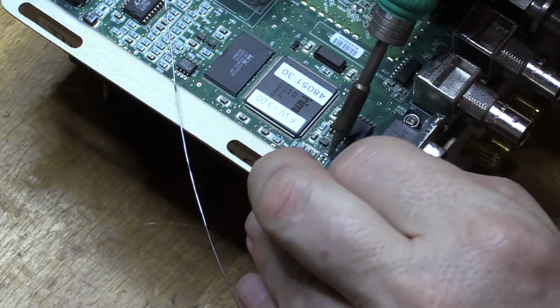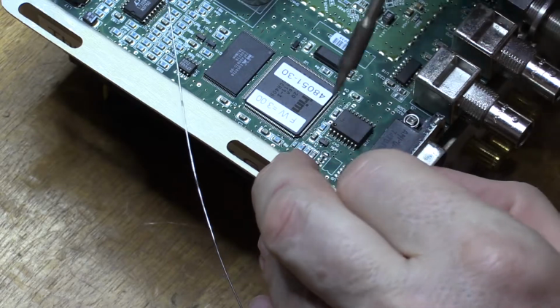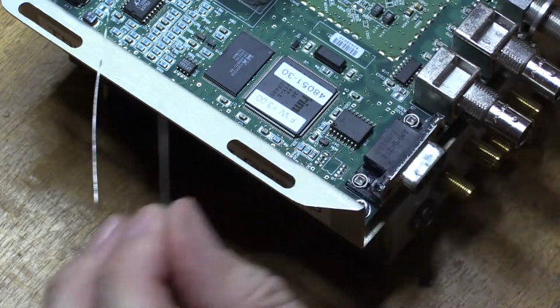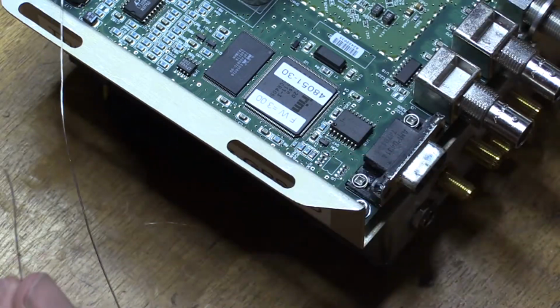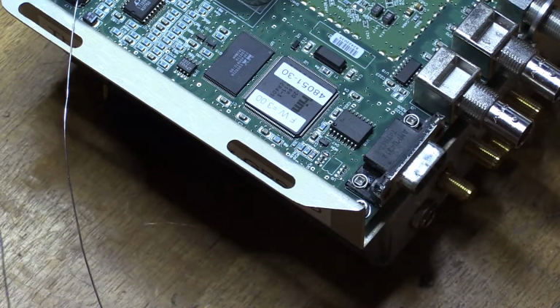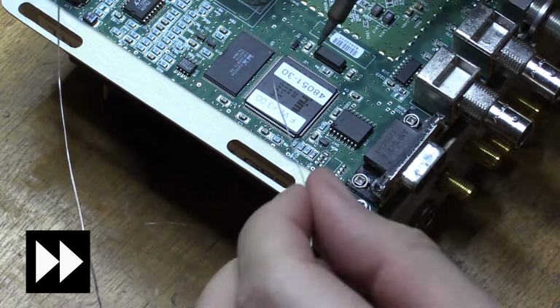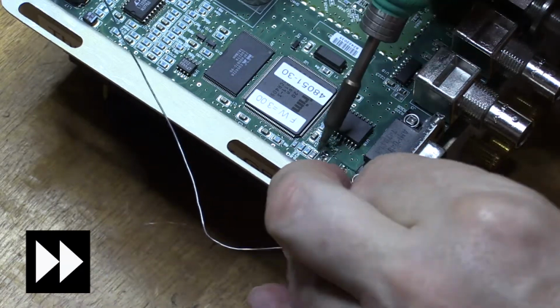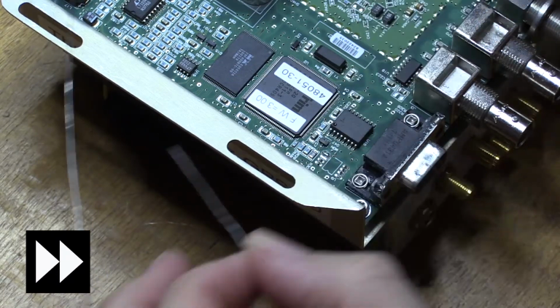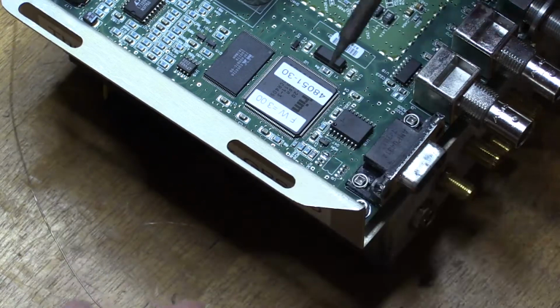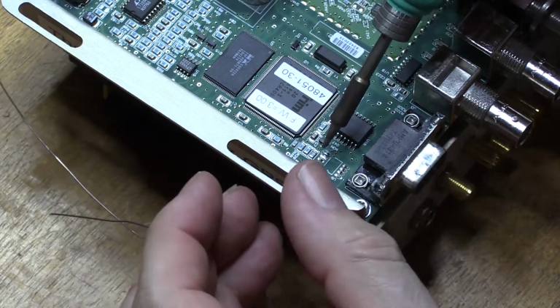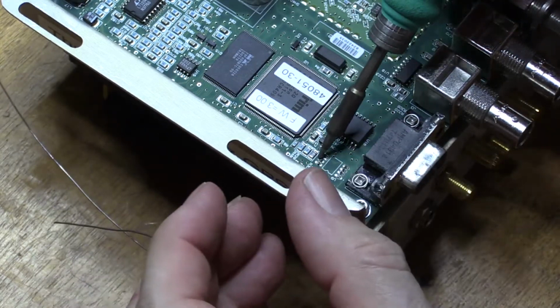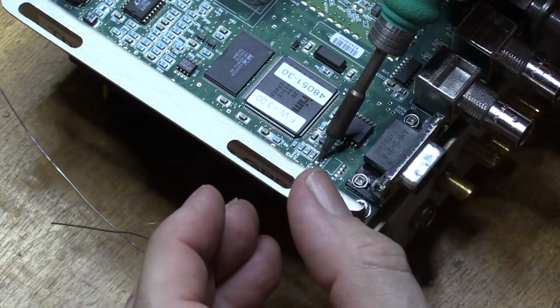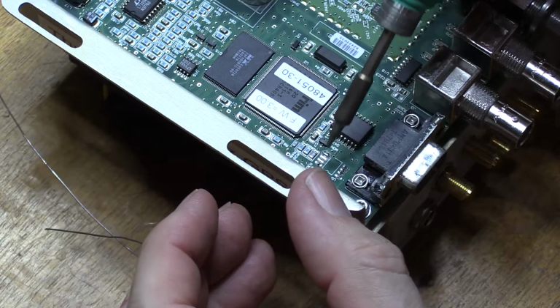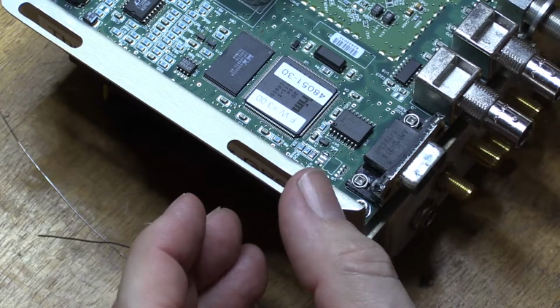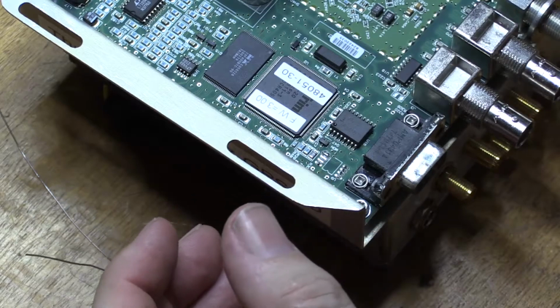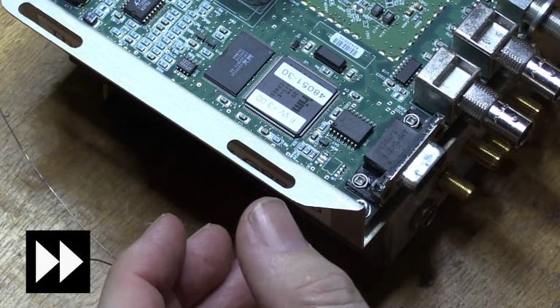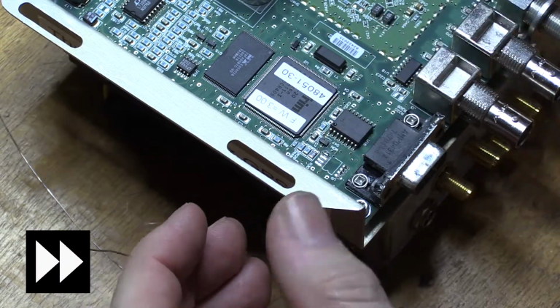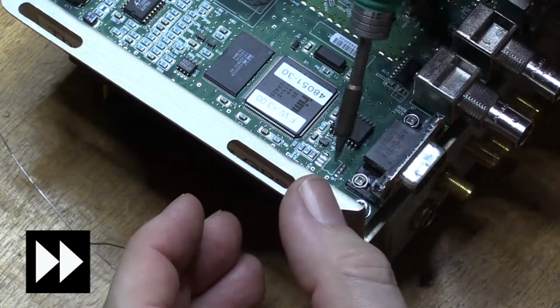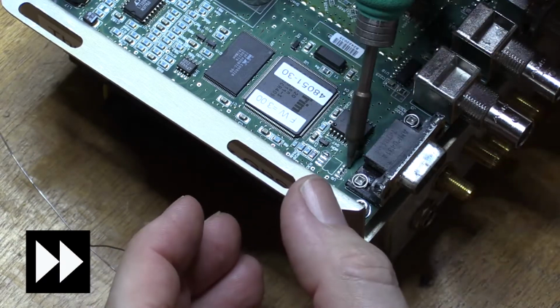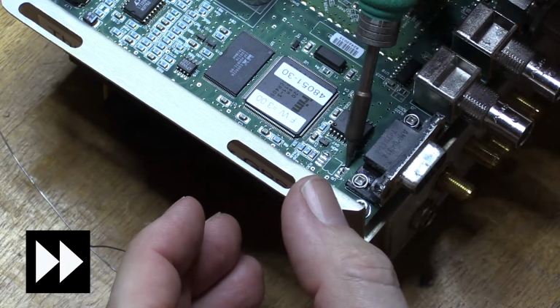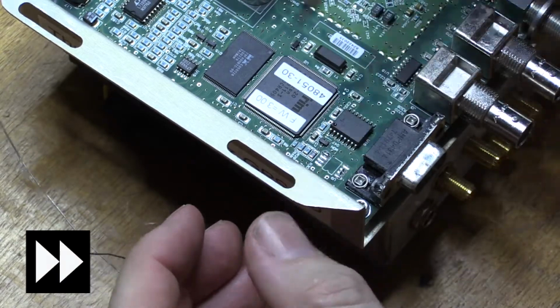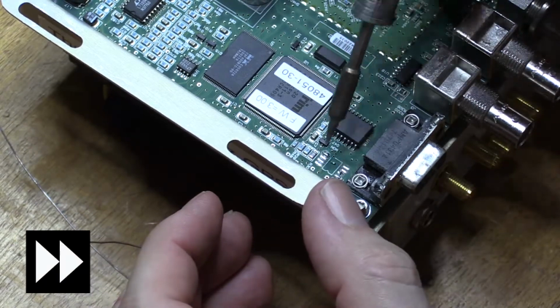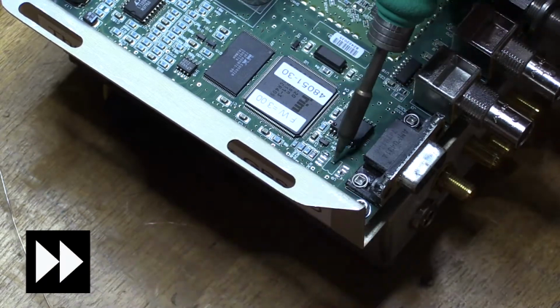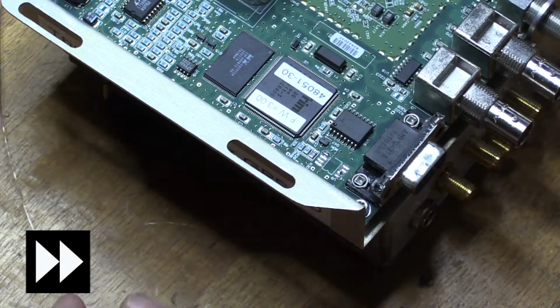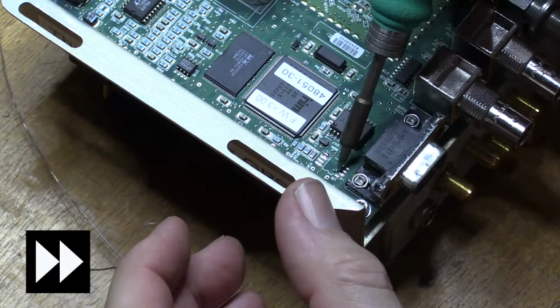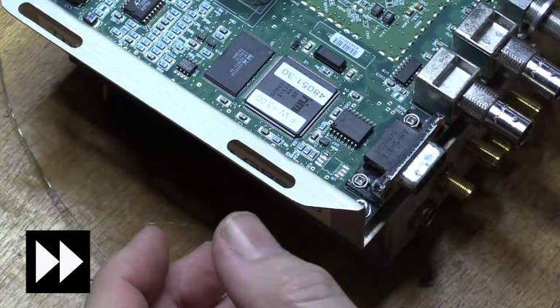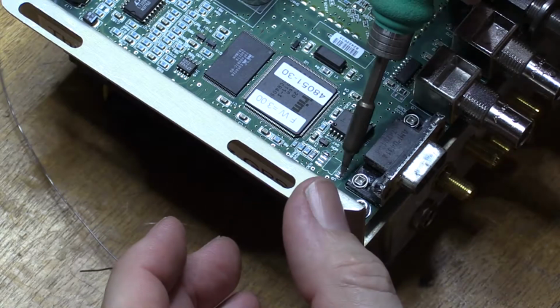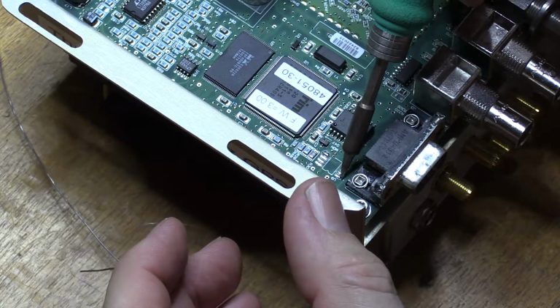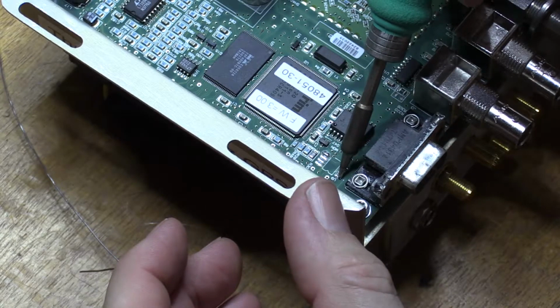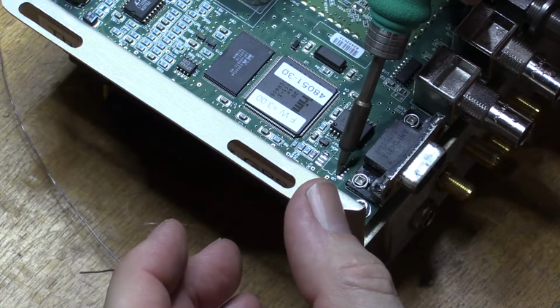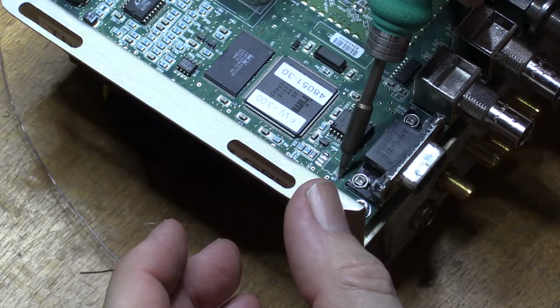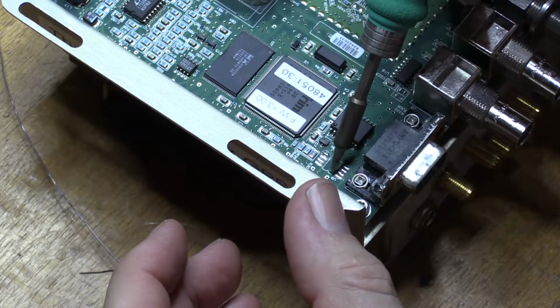Just one pin at a time. There we go — all eight pins removed.